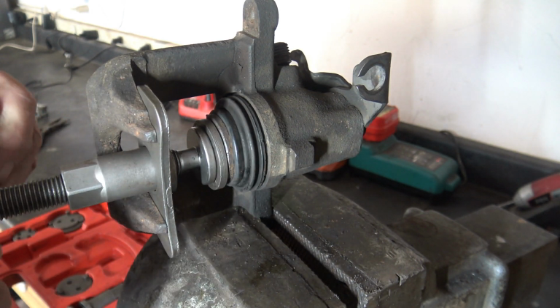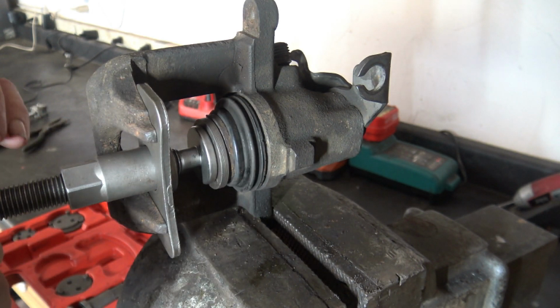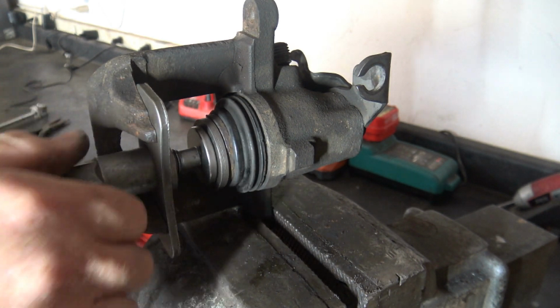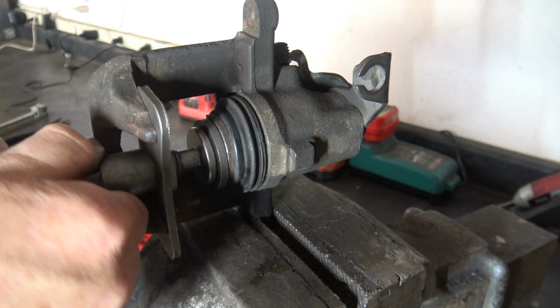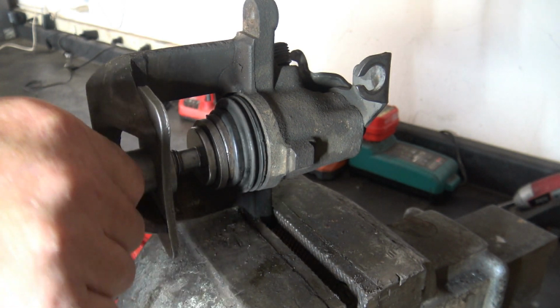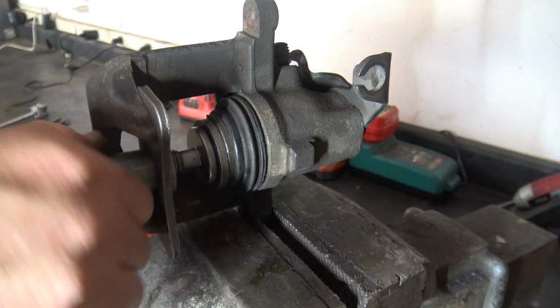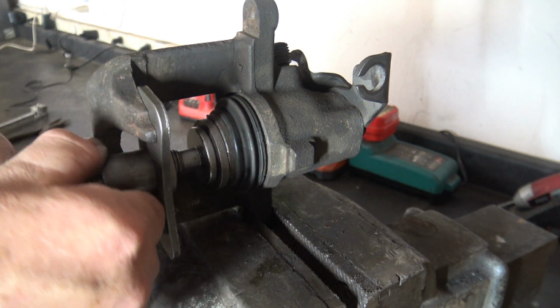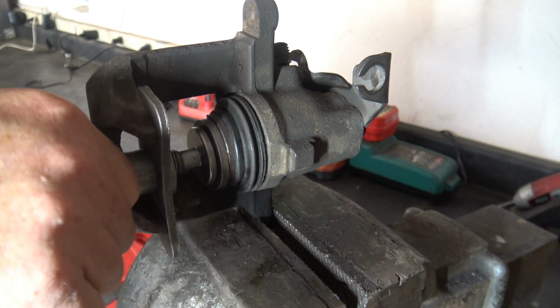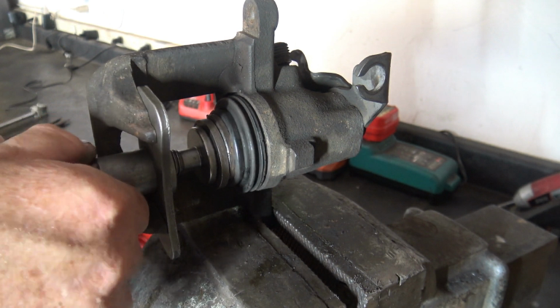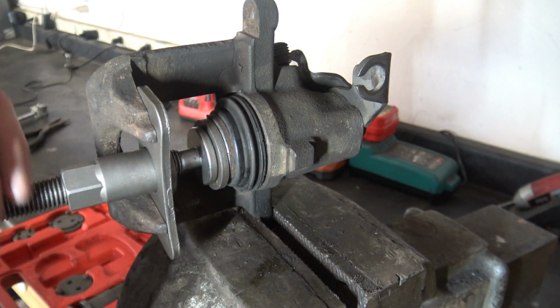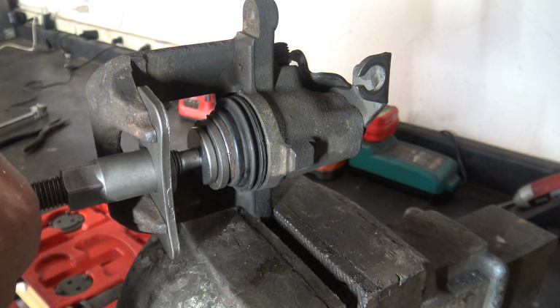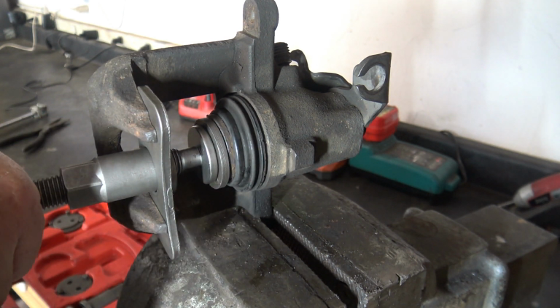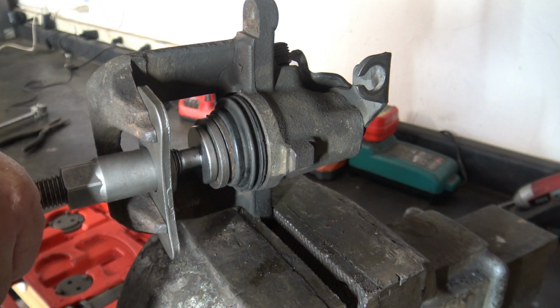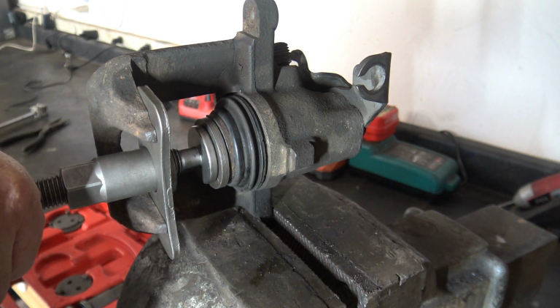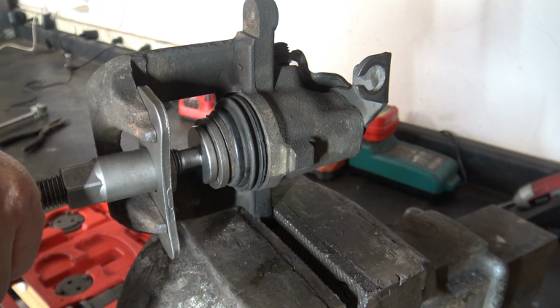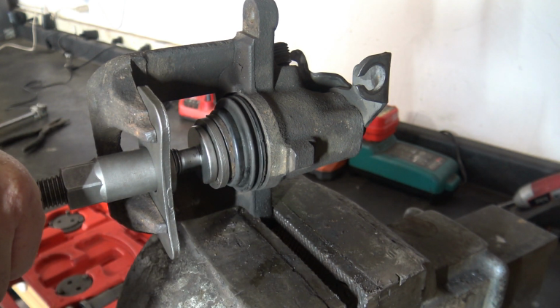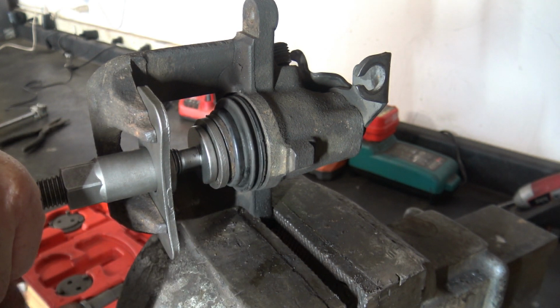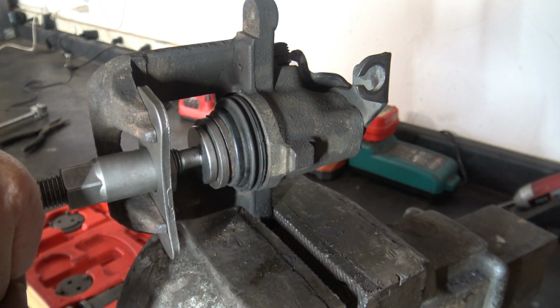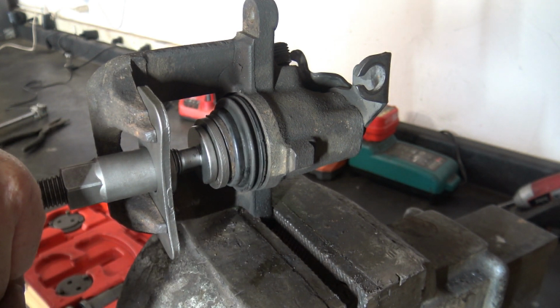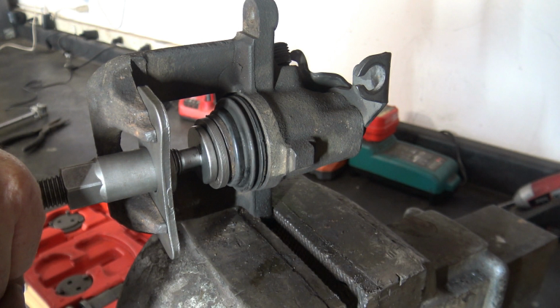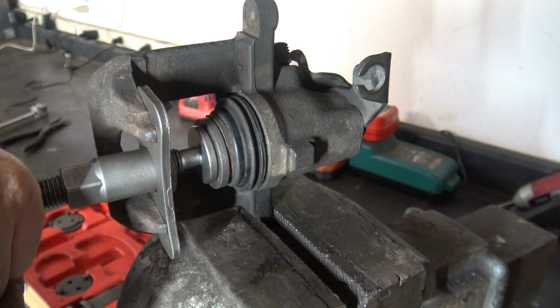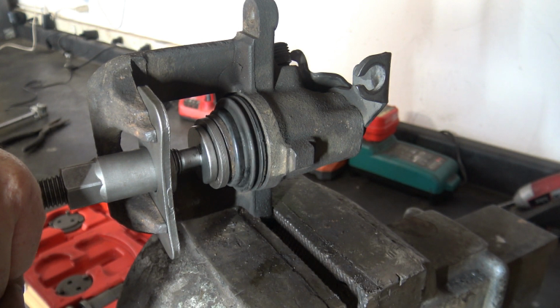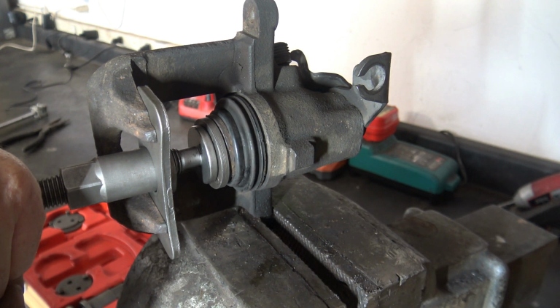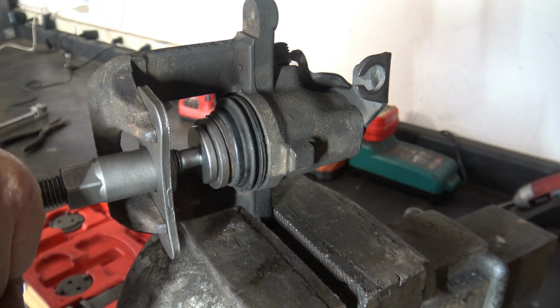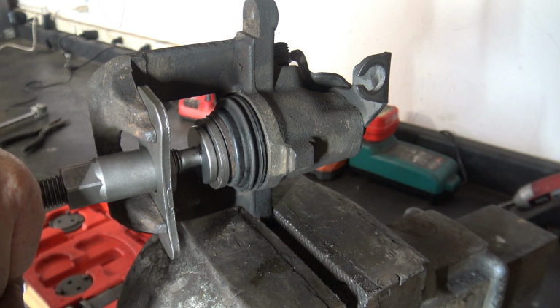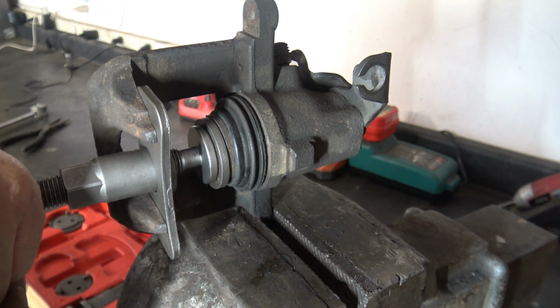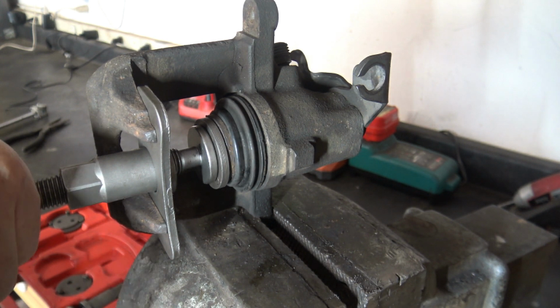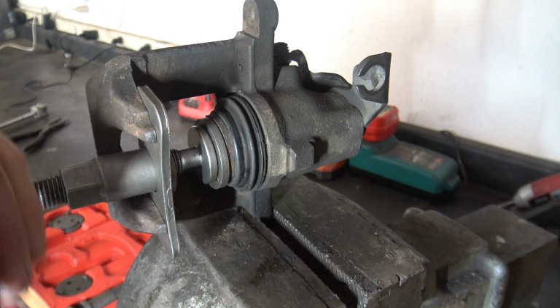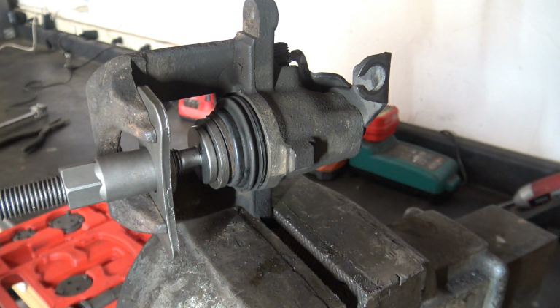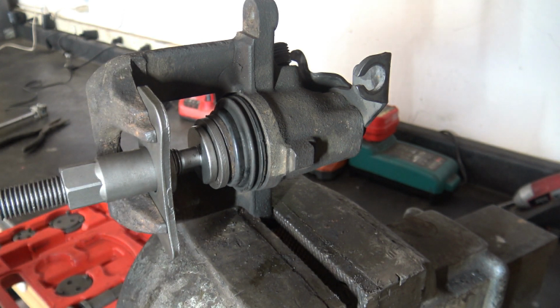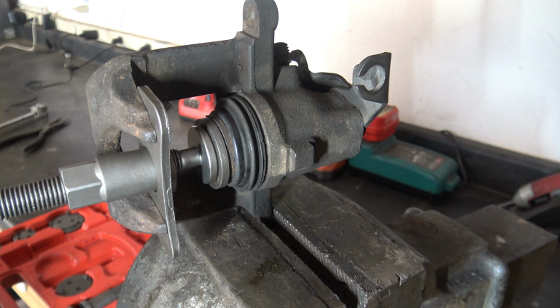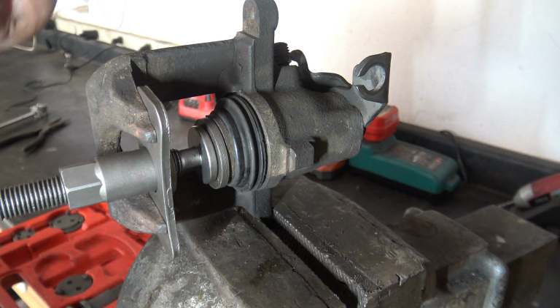So now I'm going to attempt to turn this thing. And you can see absolutely nothing happens. I'm using quite a bit of my strength and it won't budge, so I know that I've got the wrong one on there.